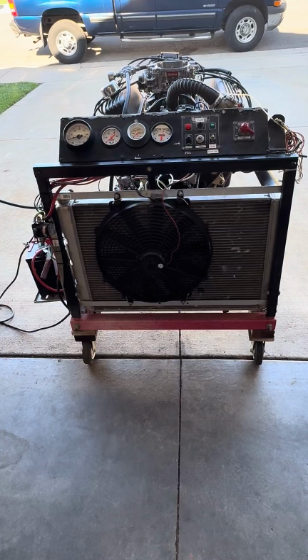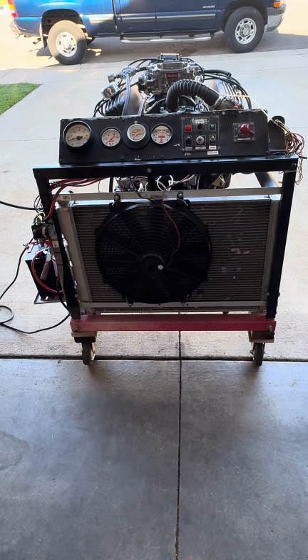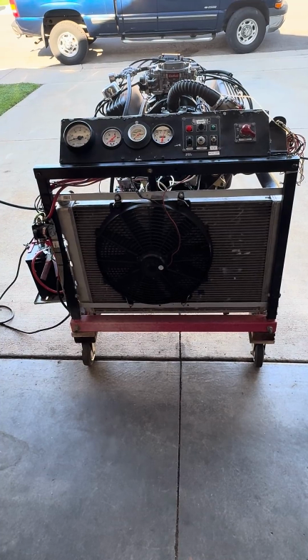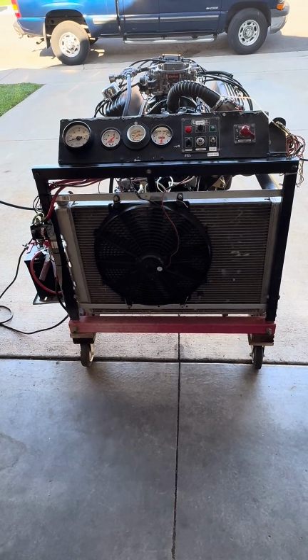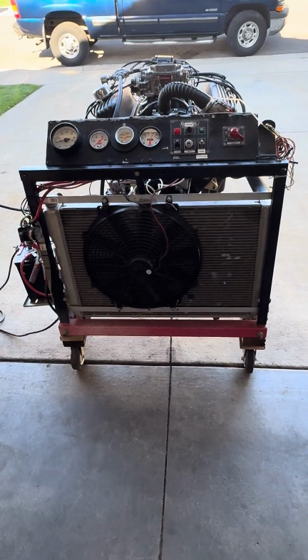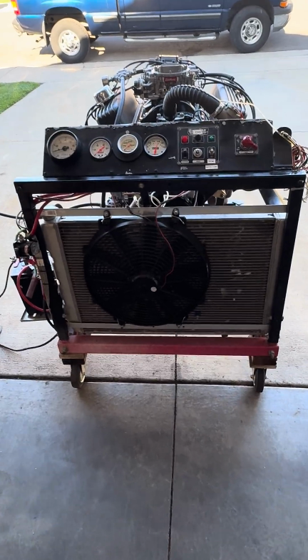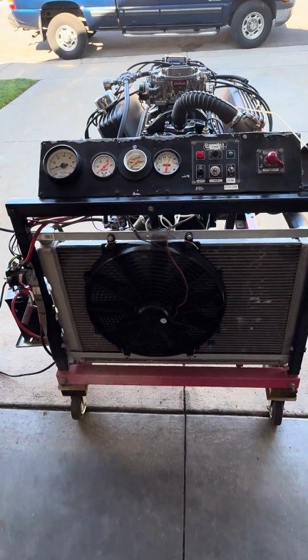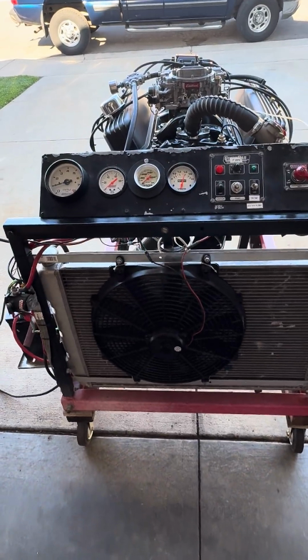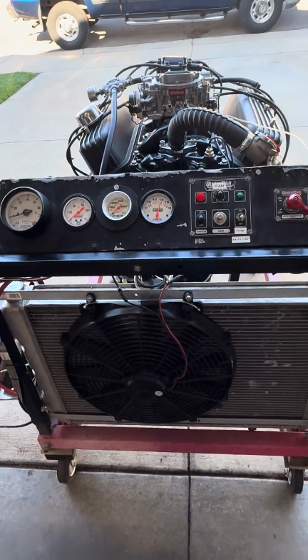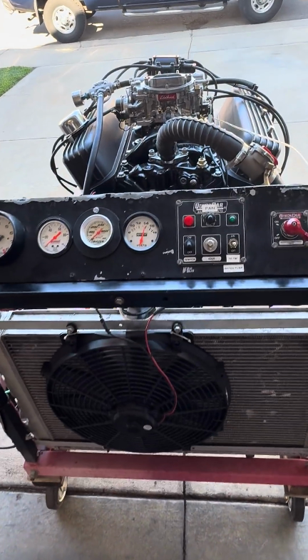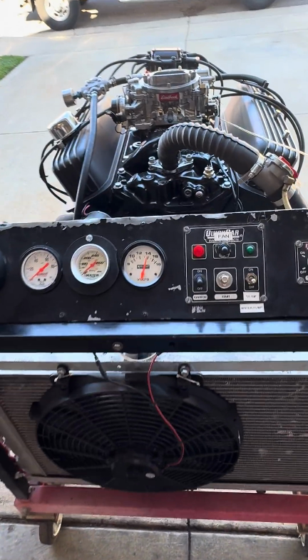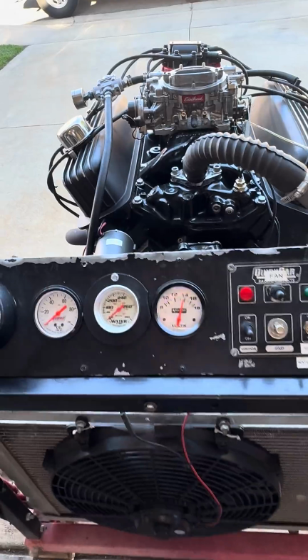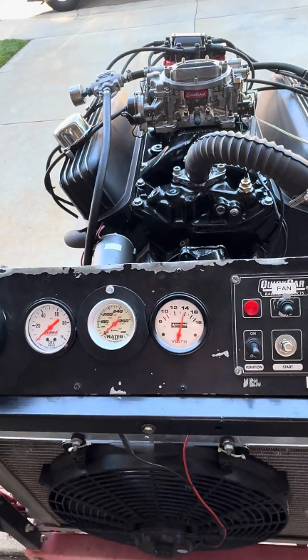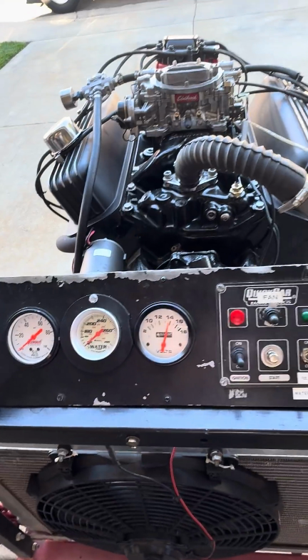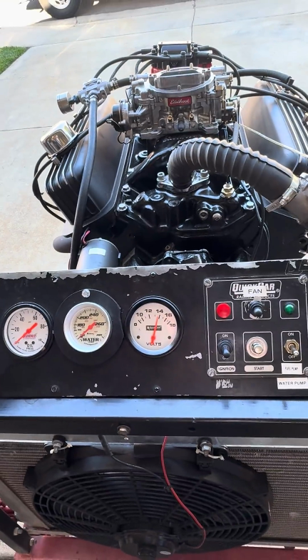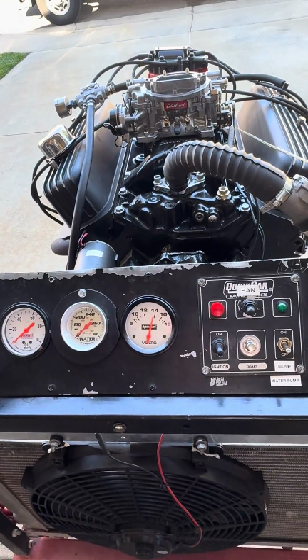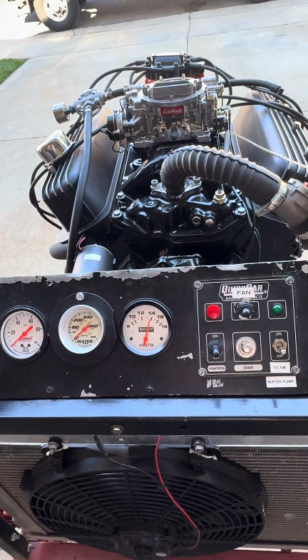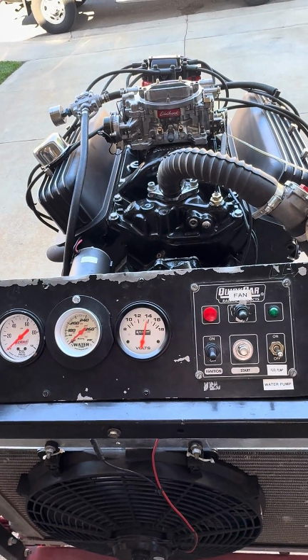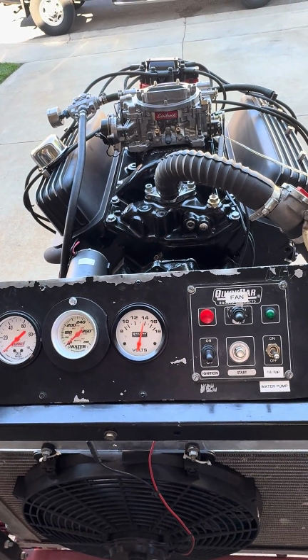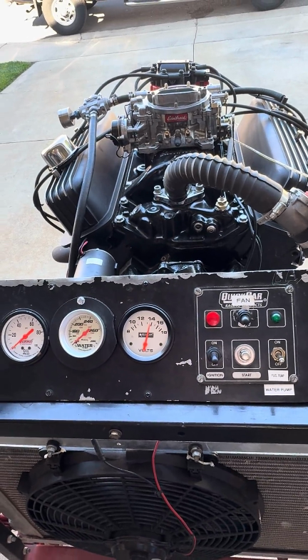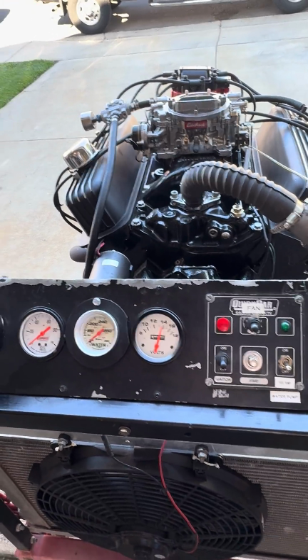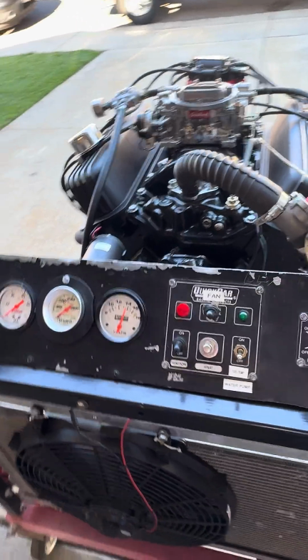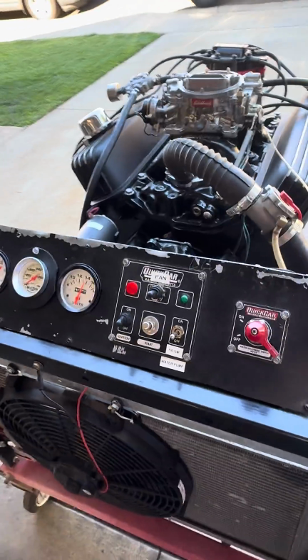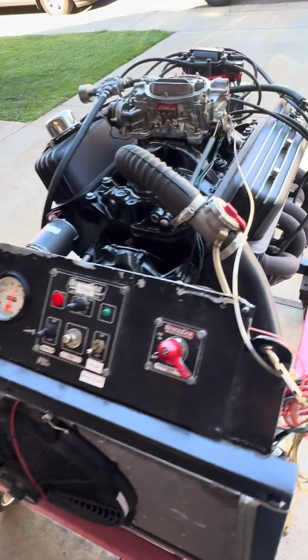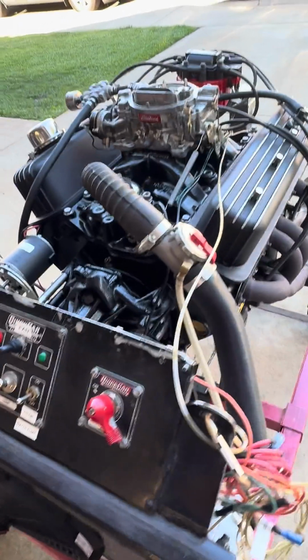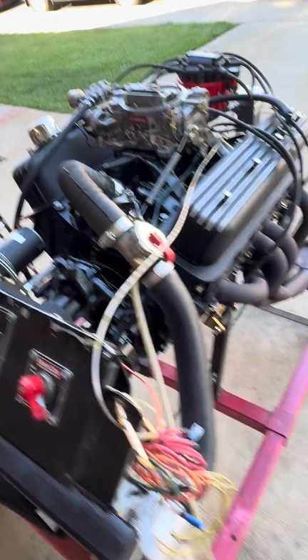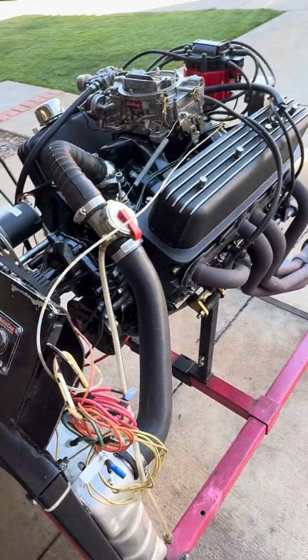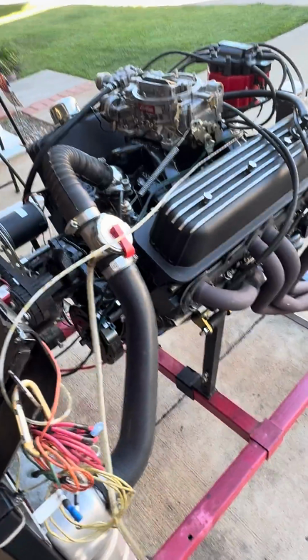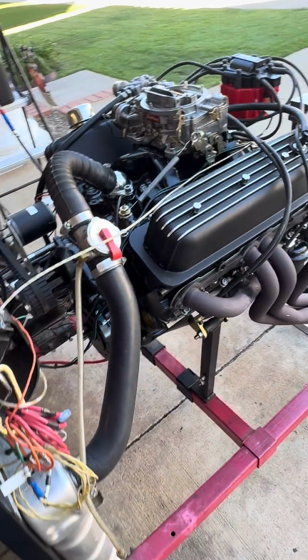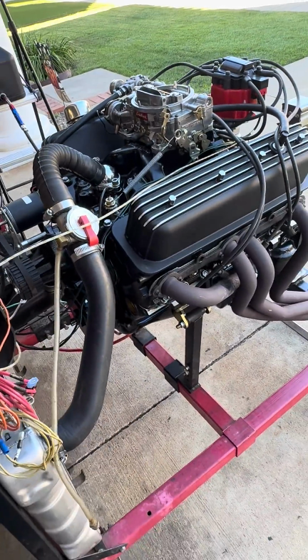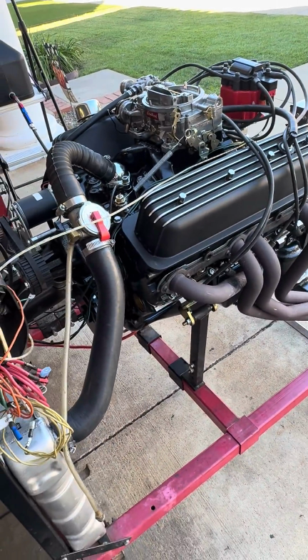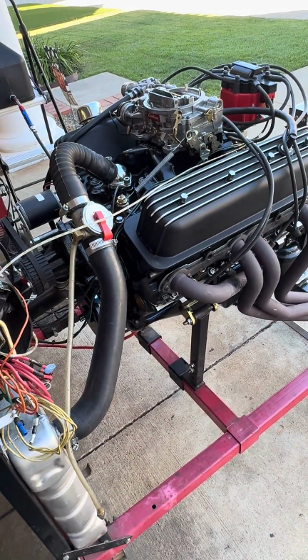Here we have another J-Mac performance engine build — a 350 Chevy that's been bored 30 over. It's a one-piece rear main seal block, and it's also a roller block. The bottom end's been fully machined, balanced and blueprinted, with nine and a half to one compression.